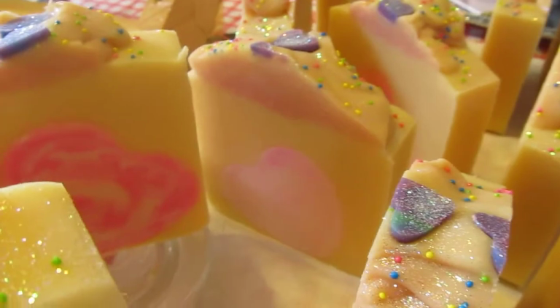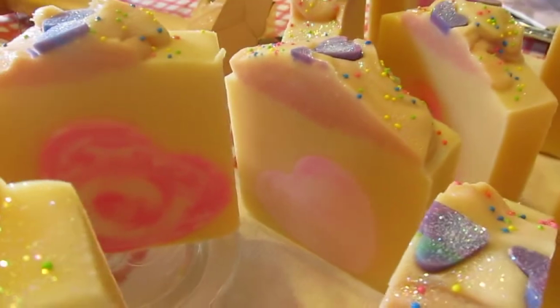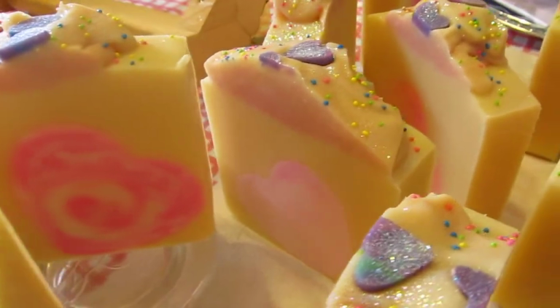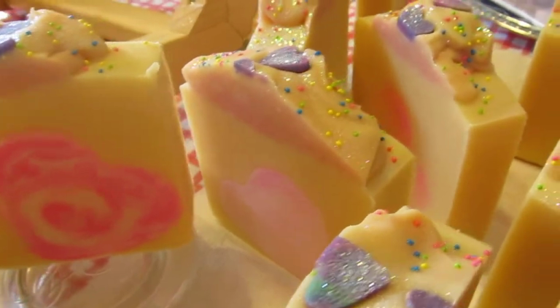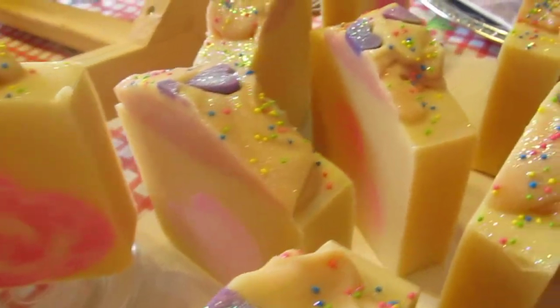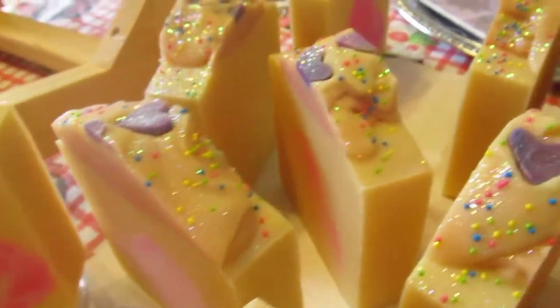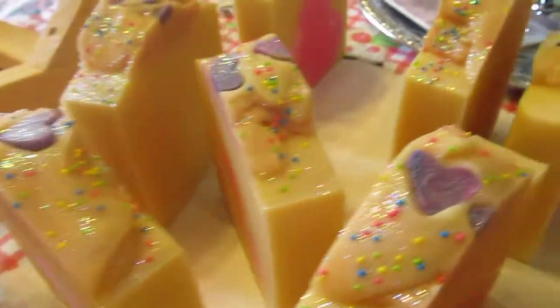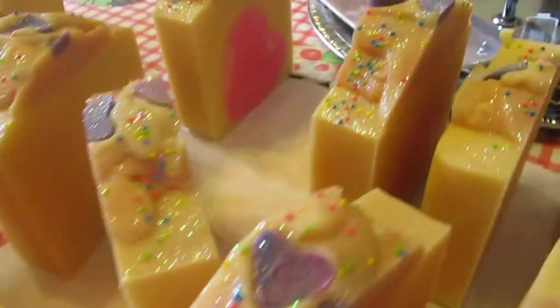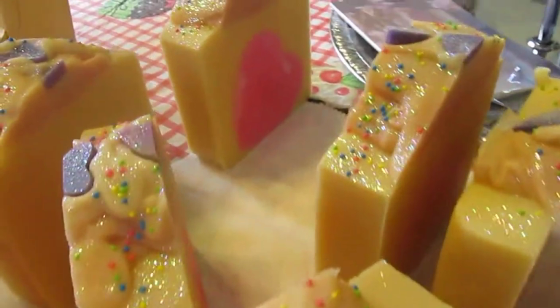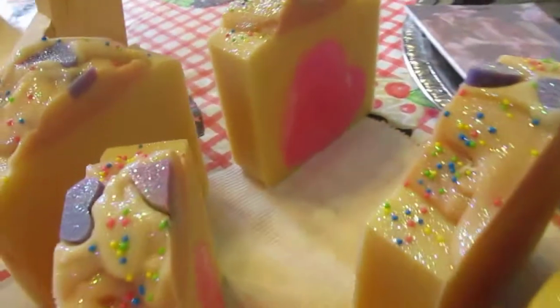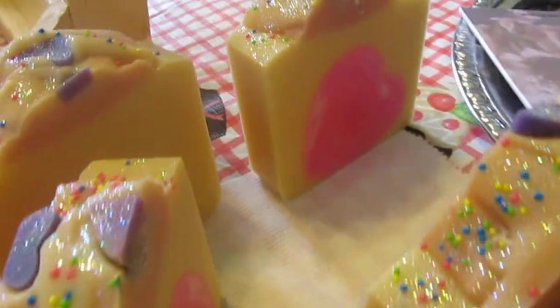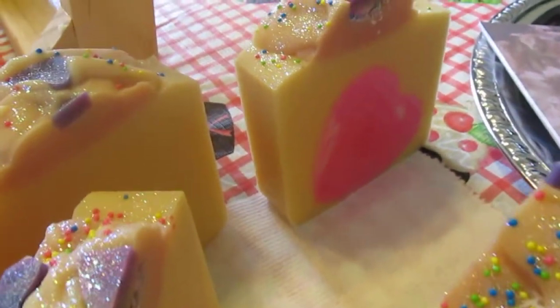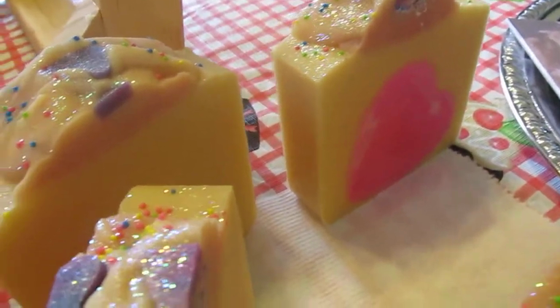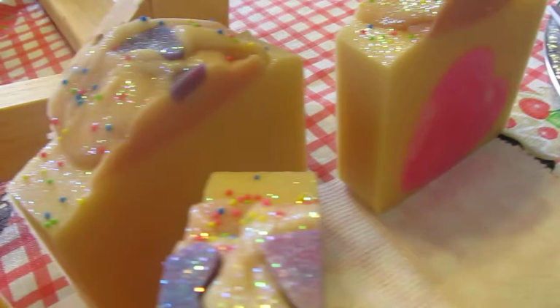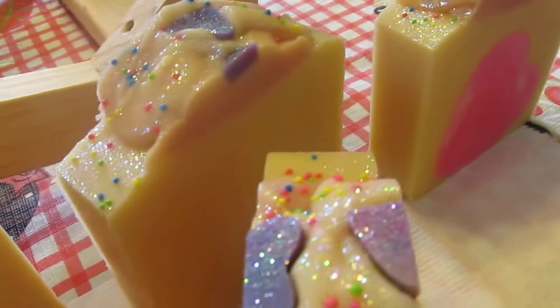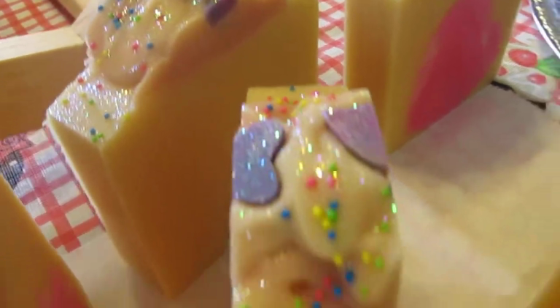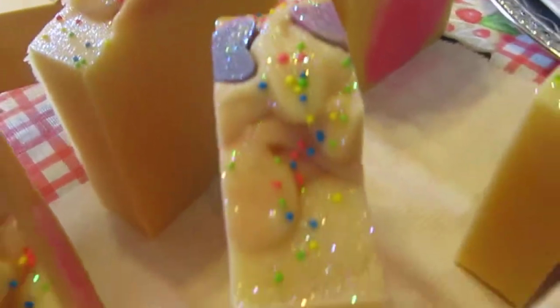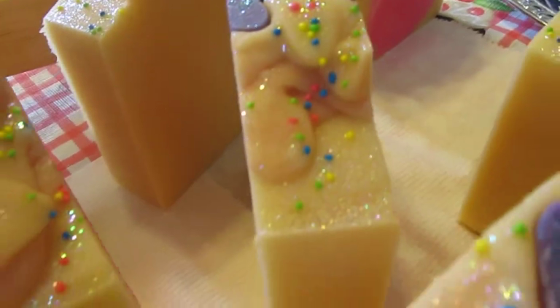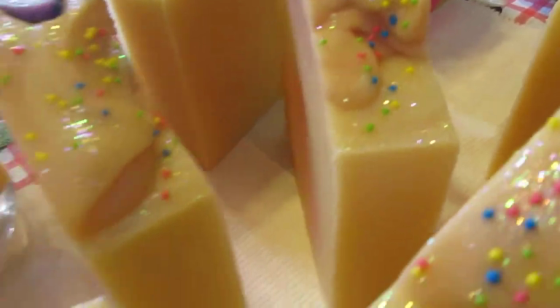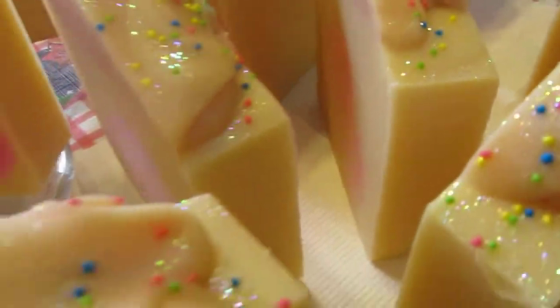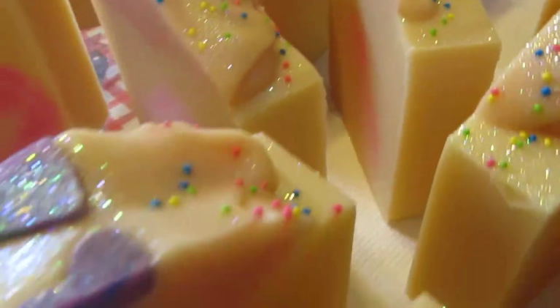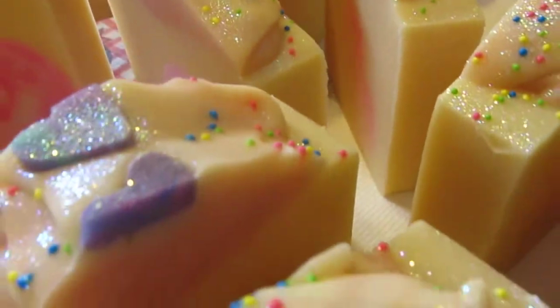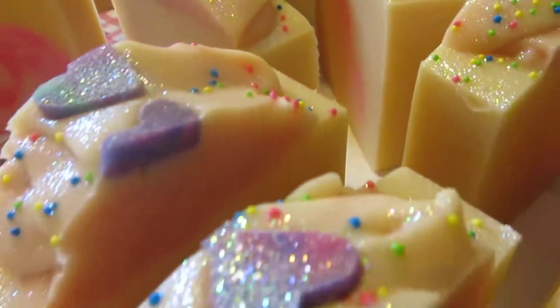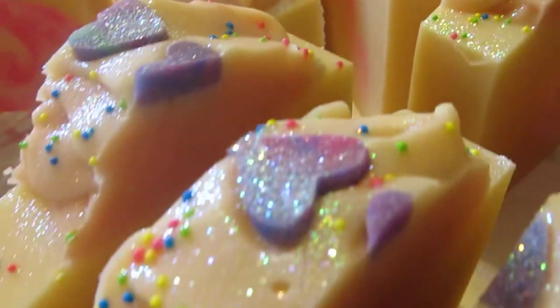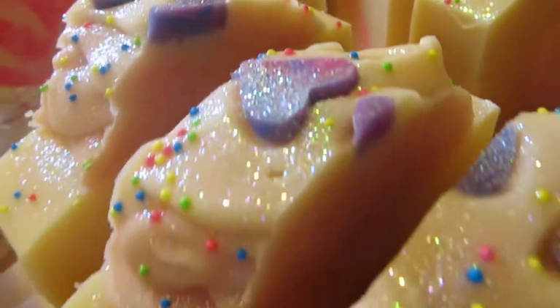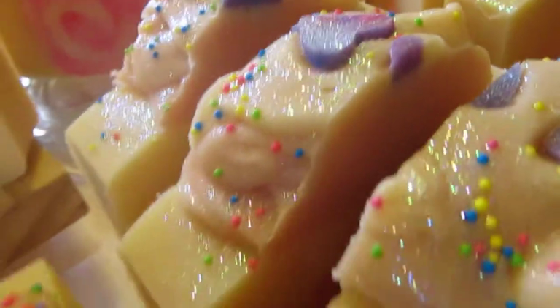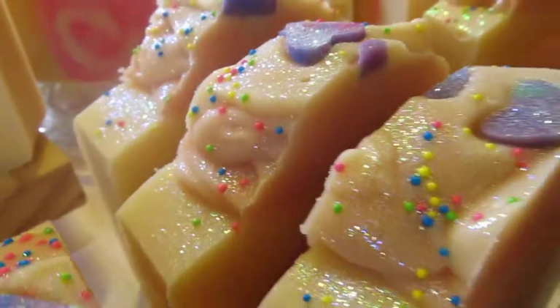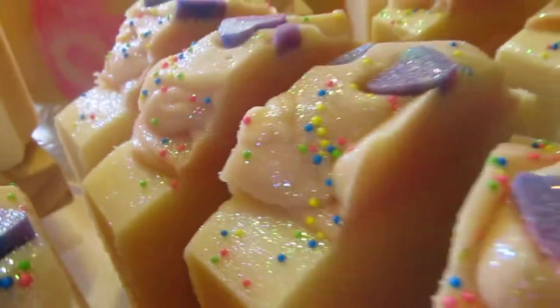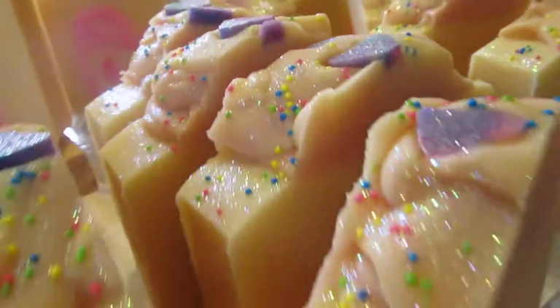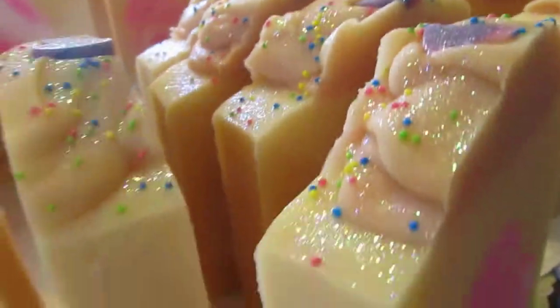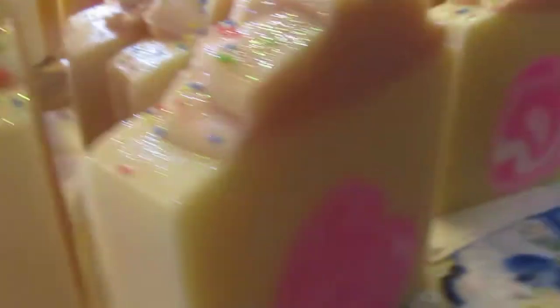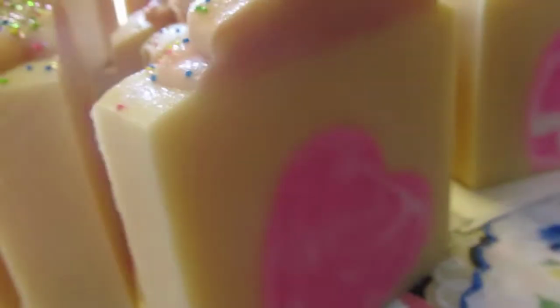Aren't those so cute? I love hearts. Who doesn't love hearts? Candies, sprinkles, and glitter. These came out so awesome.